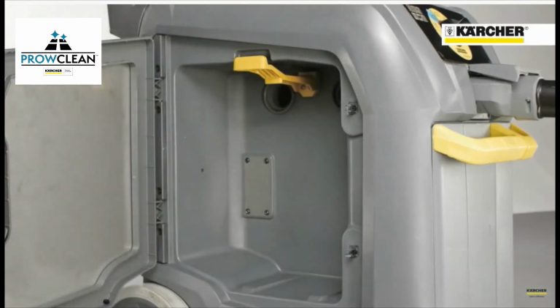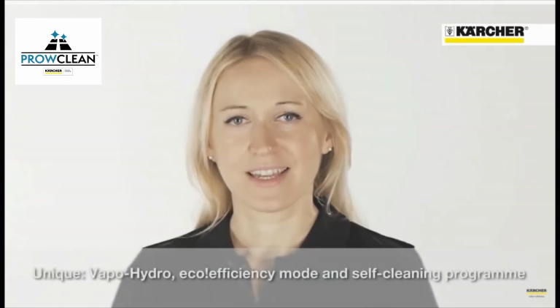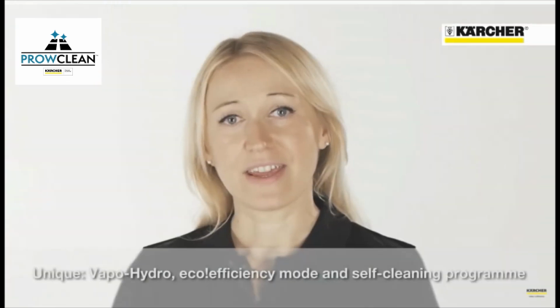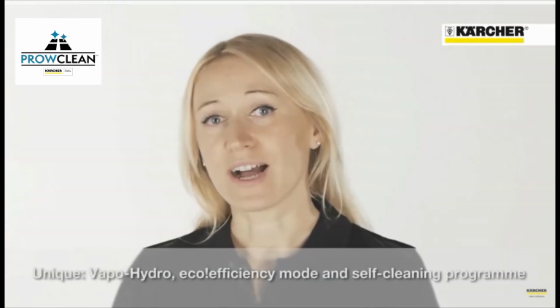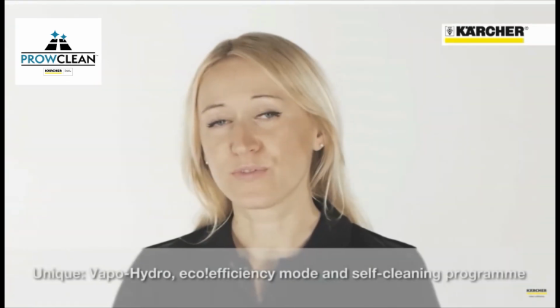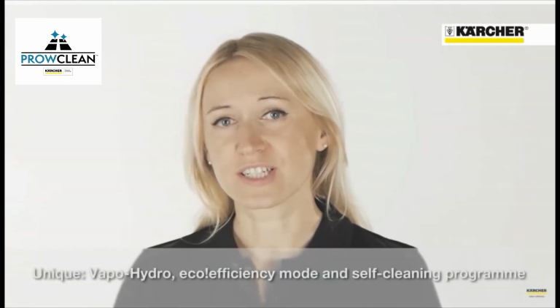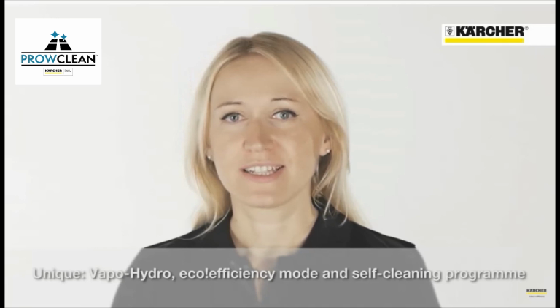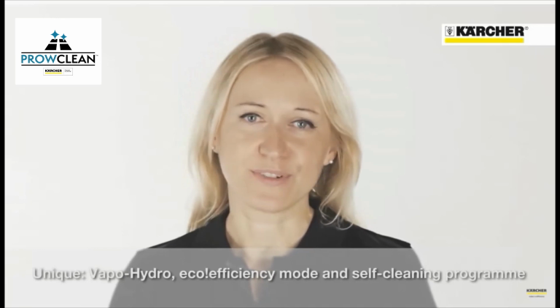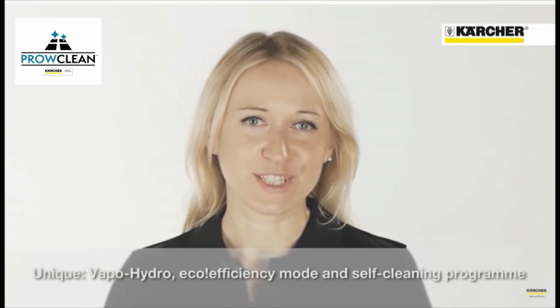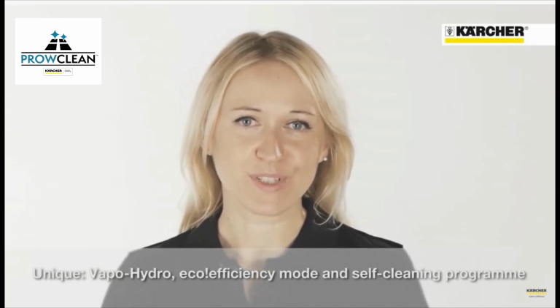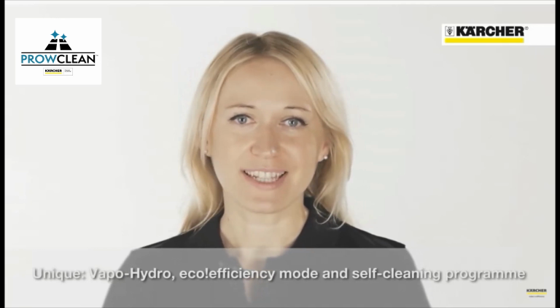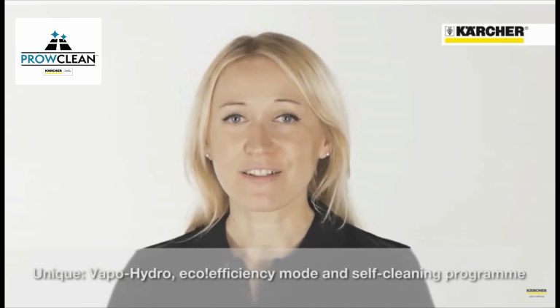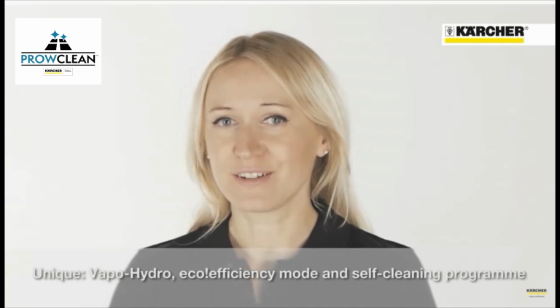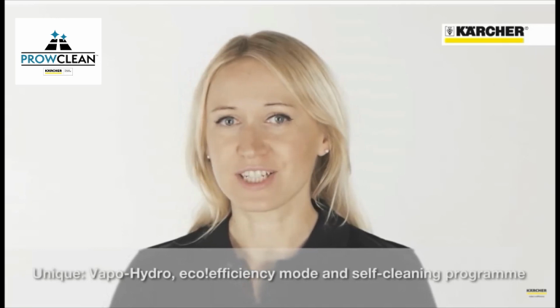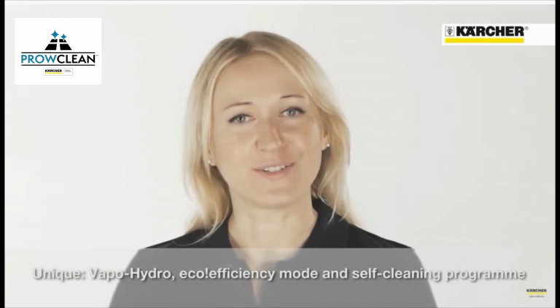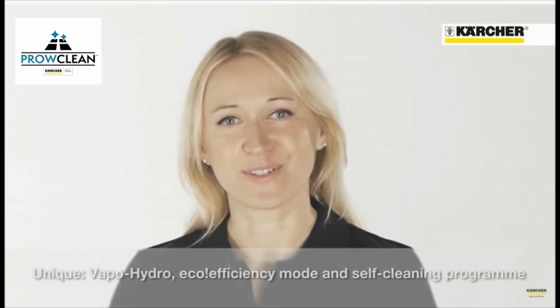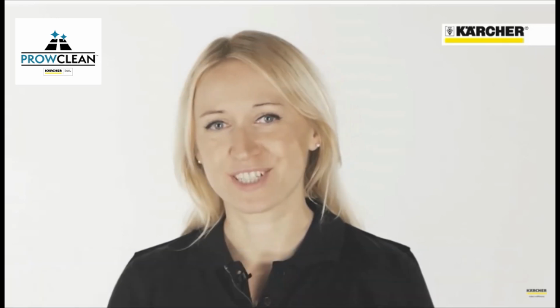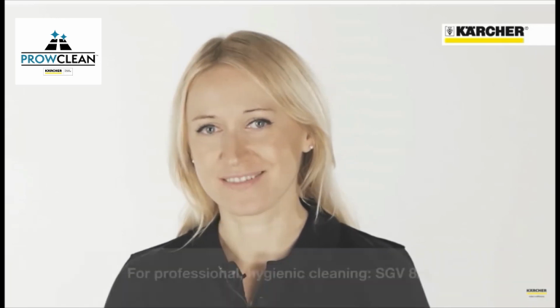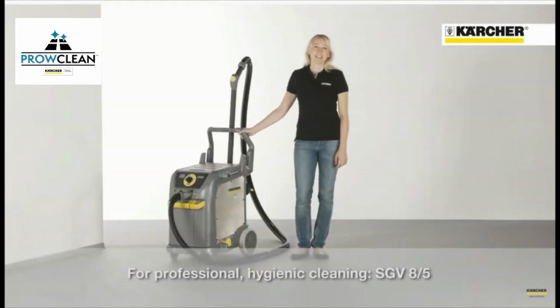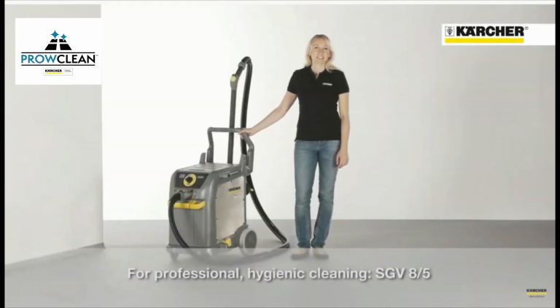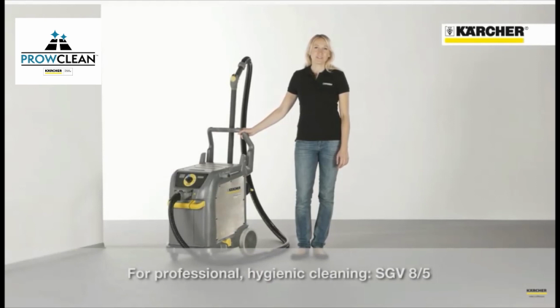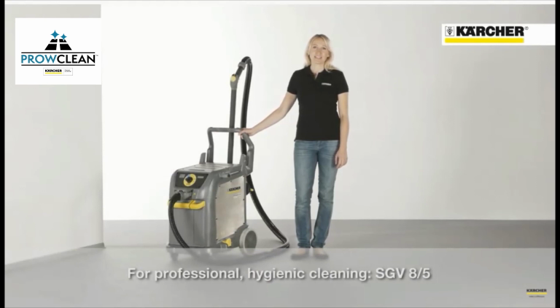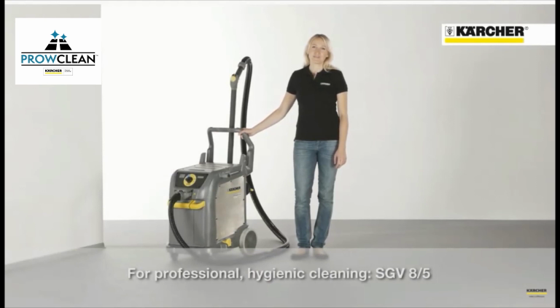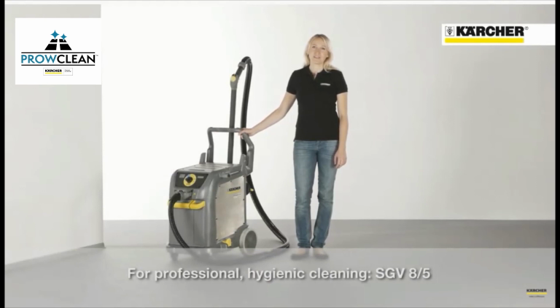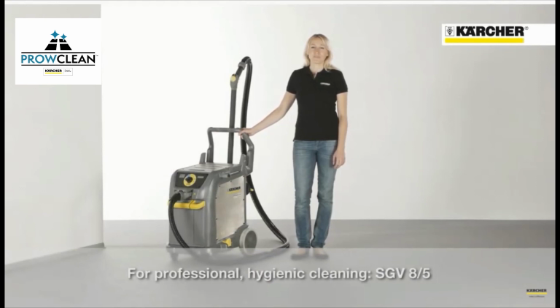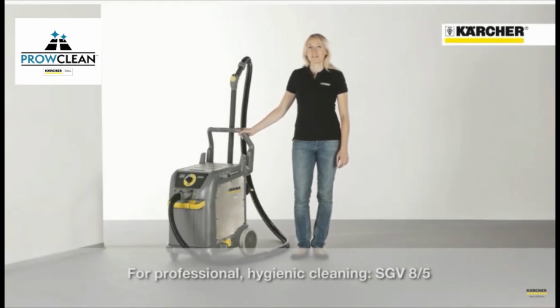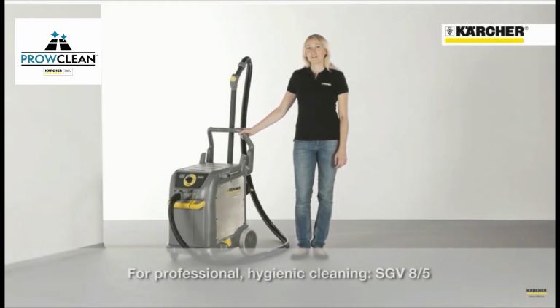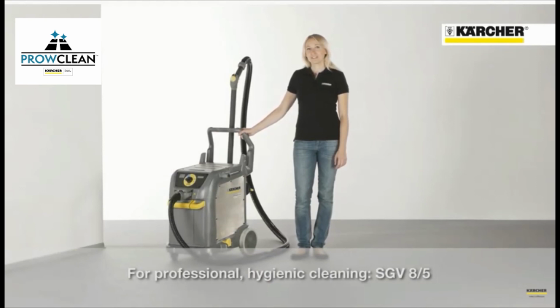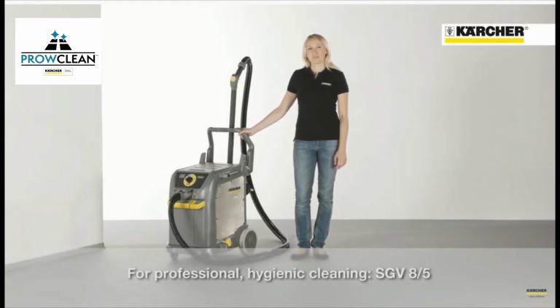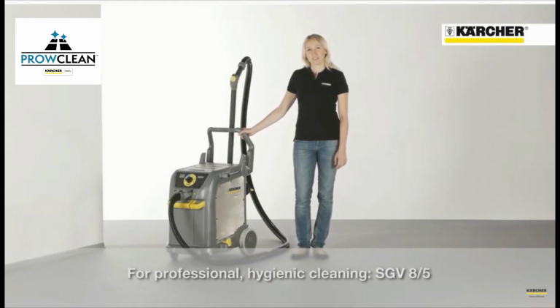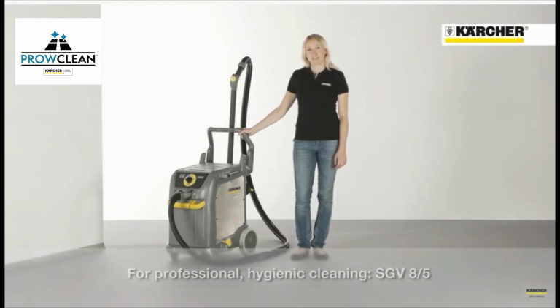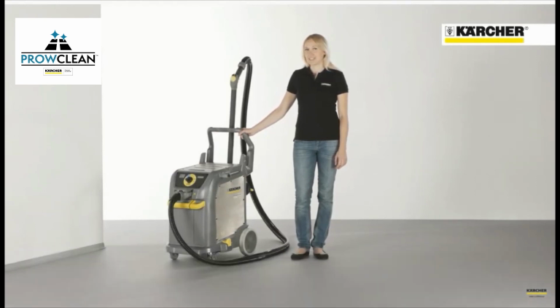The vapor hydro function, the eco-efficiency mode and the self-cleaning function are unique on this machine. The SGV 8/5 fulfills all needs for professional hygienic cleaning.